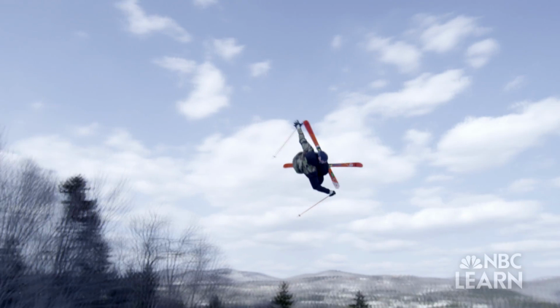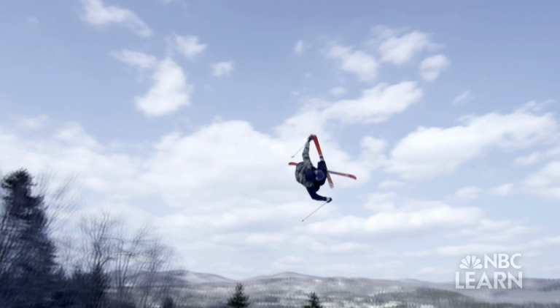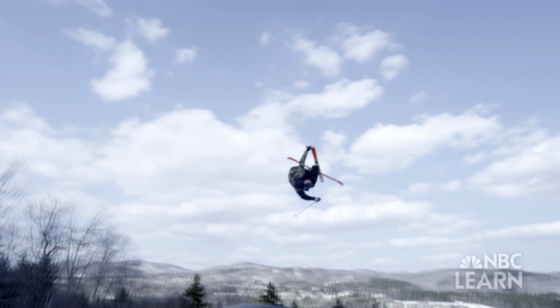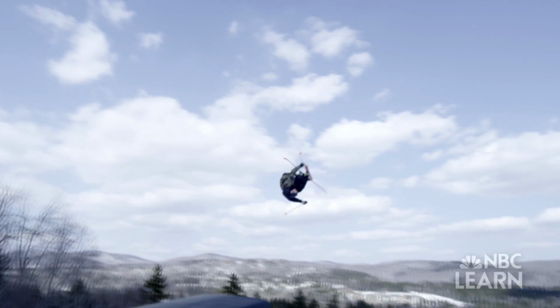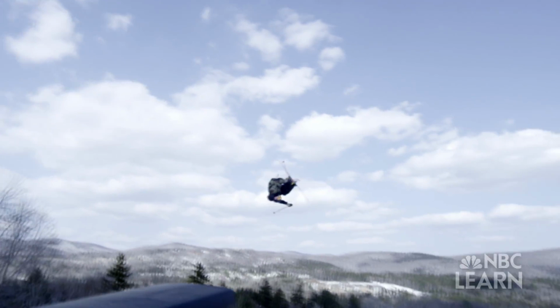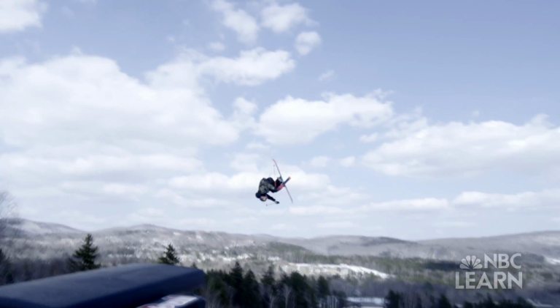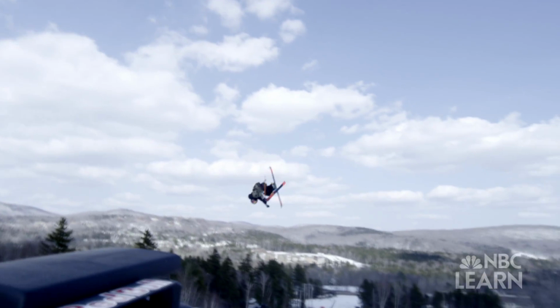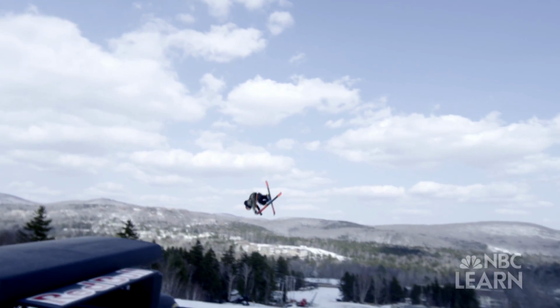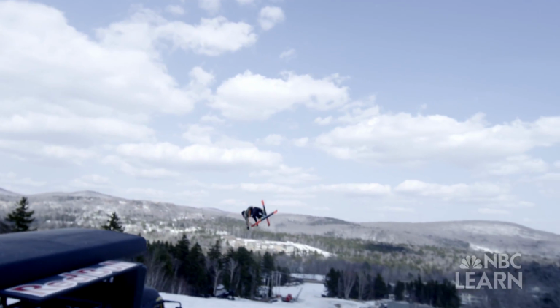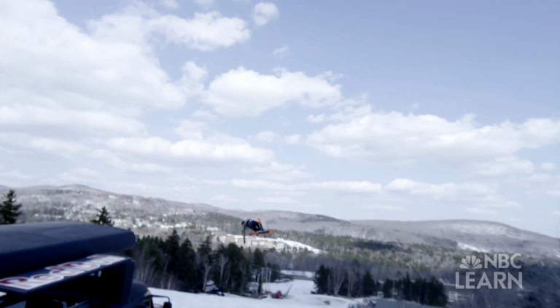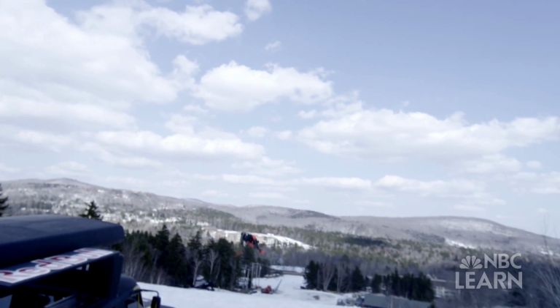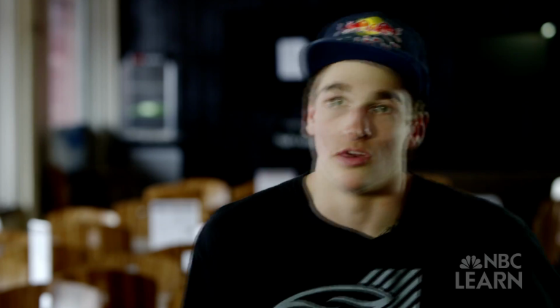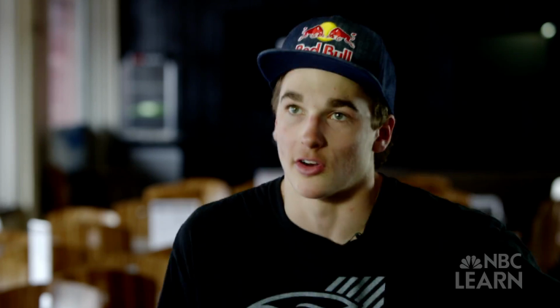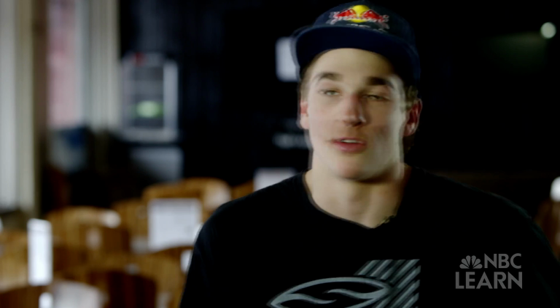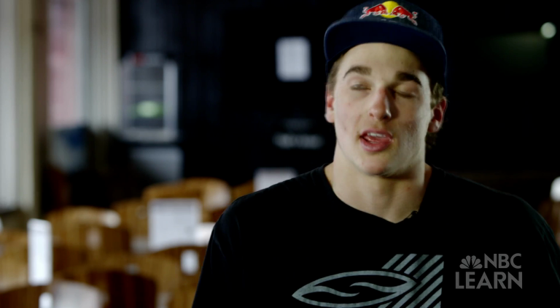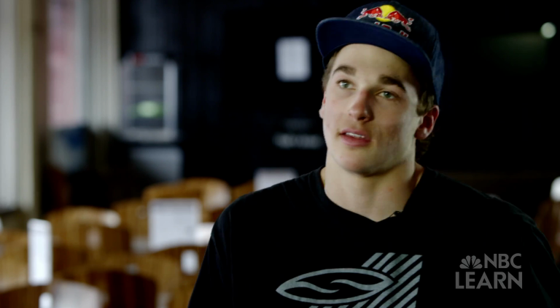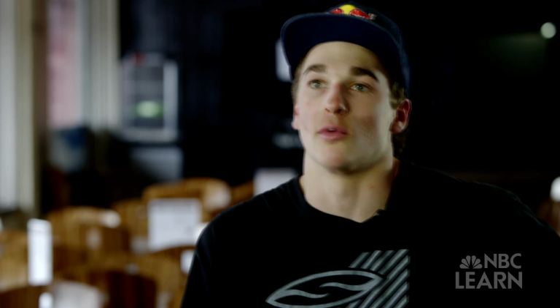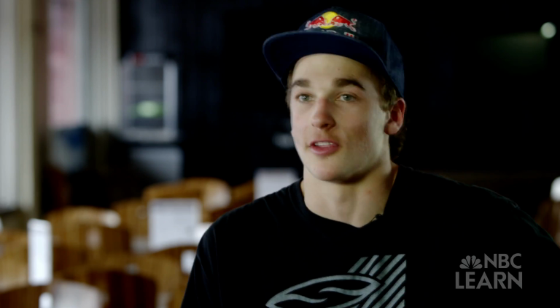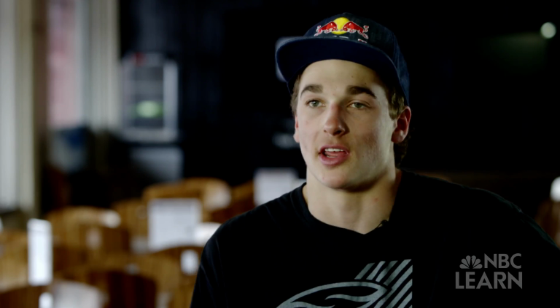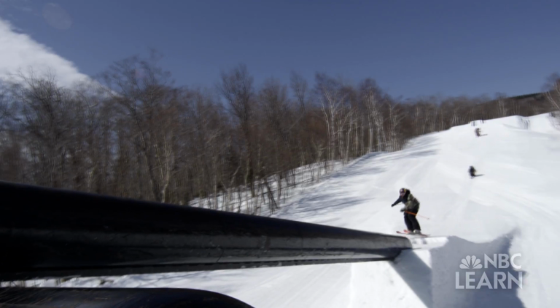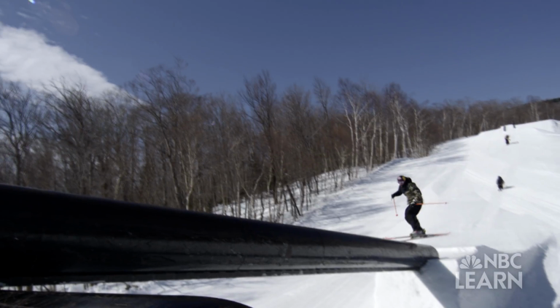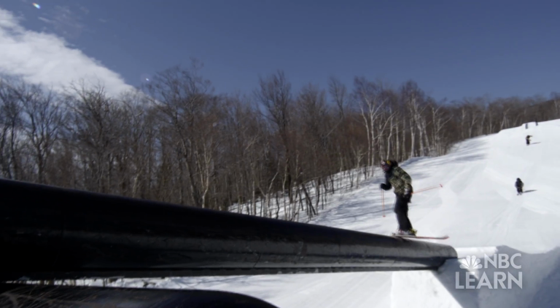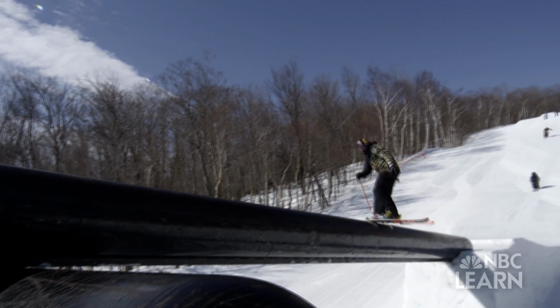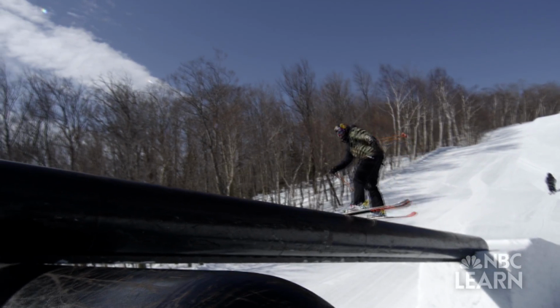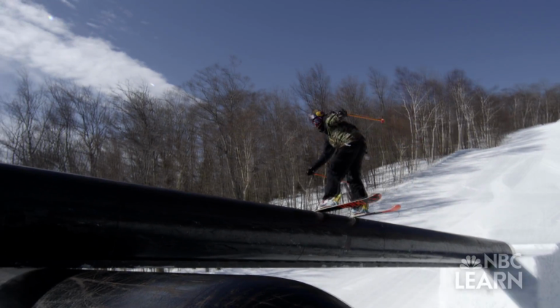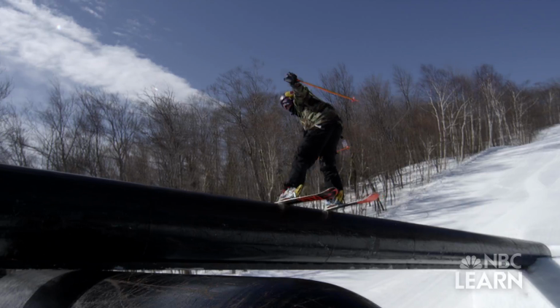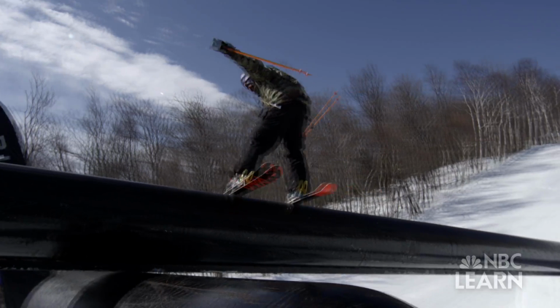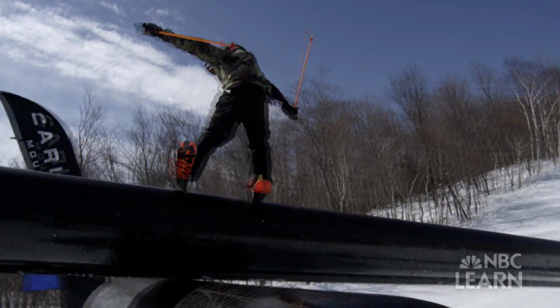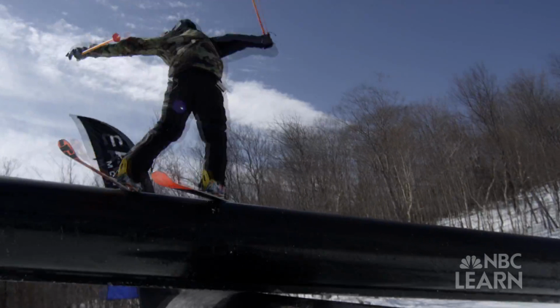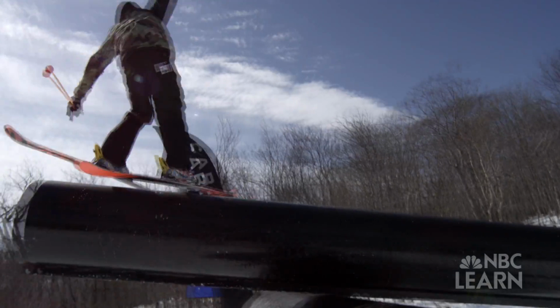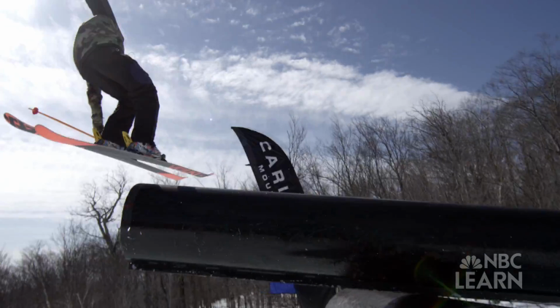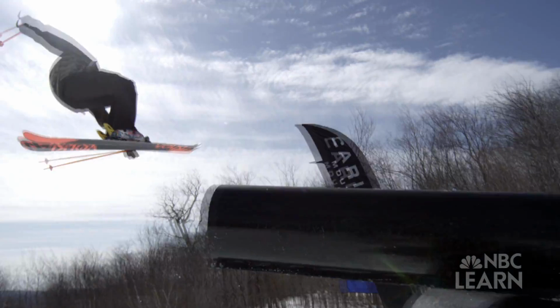You have the run mapped out in your head and you know what moves you're going to do, what grabs you're going to get, and what rails you're going to hit. Goepper nails his tricks by relying on physical skill and the laws of physics.